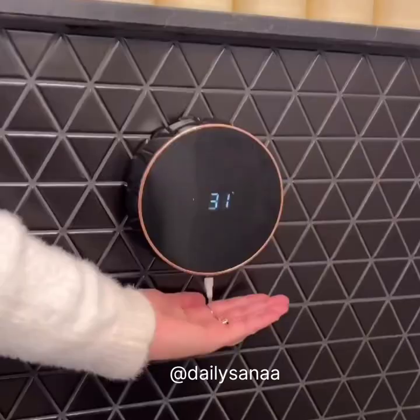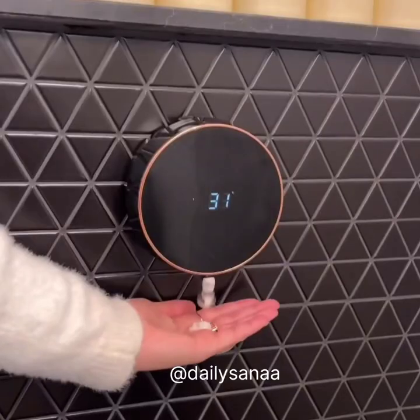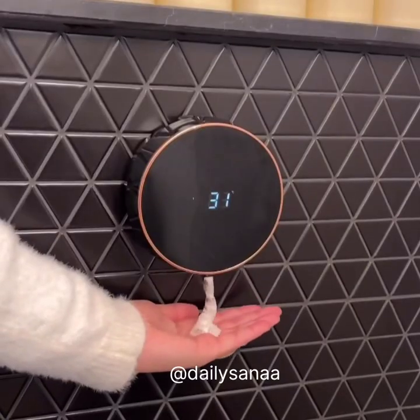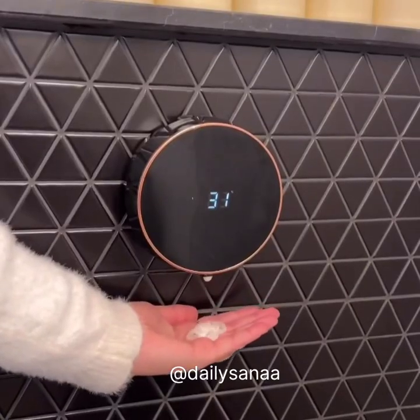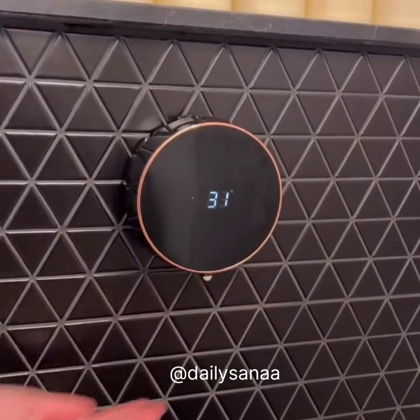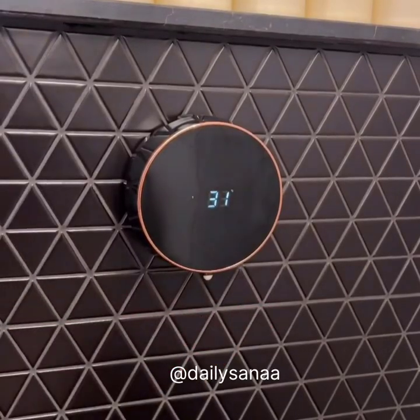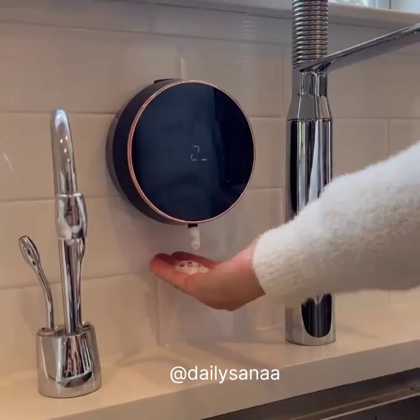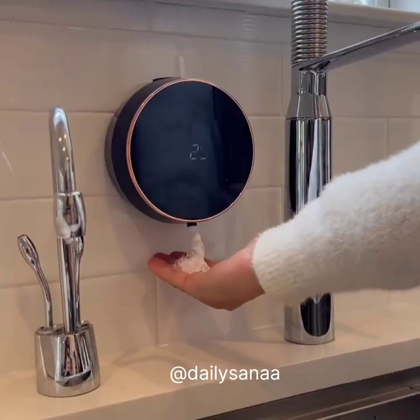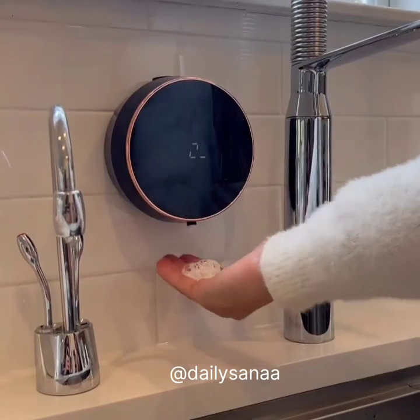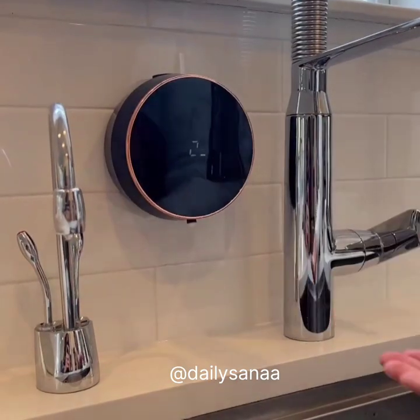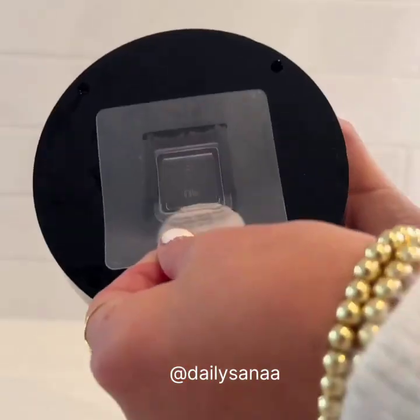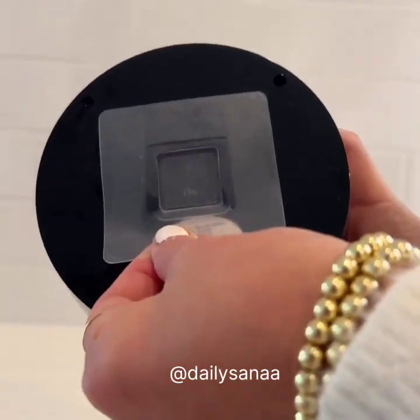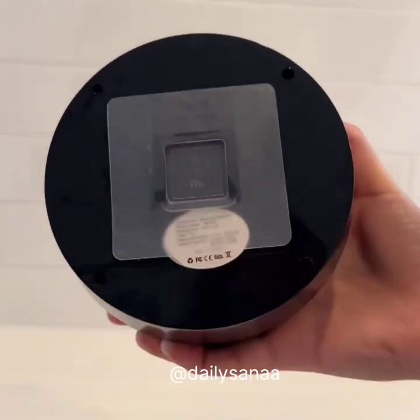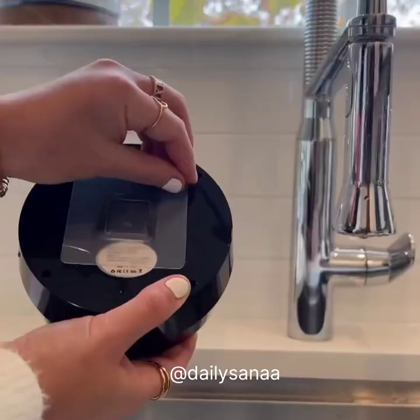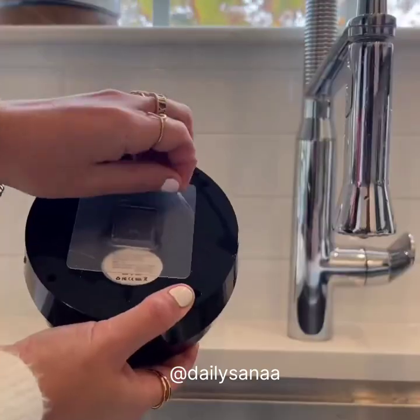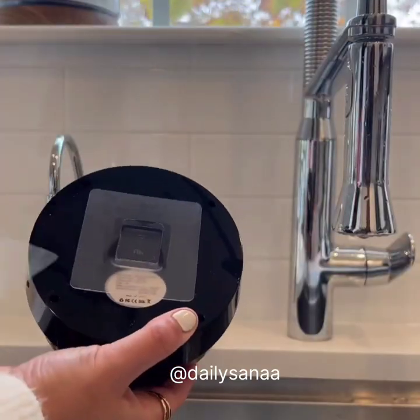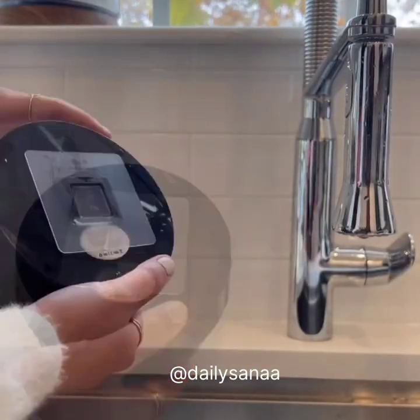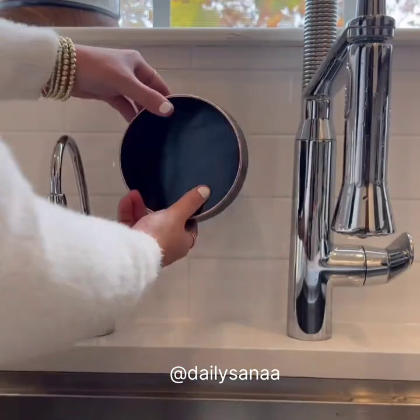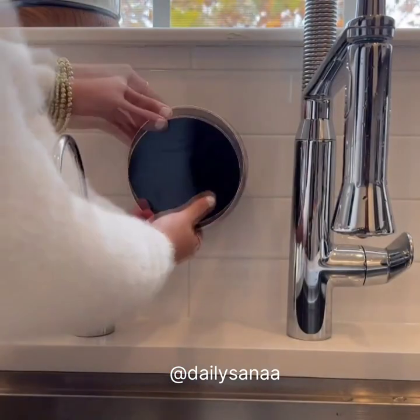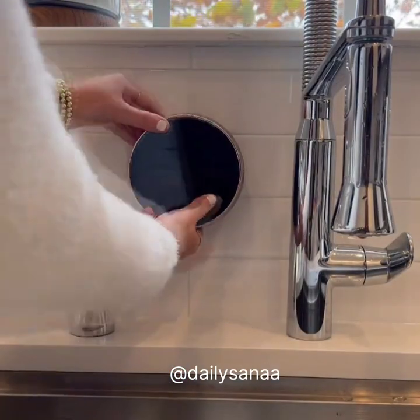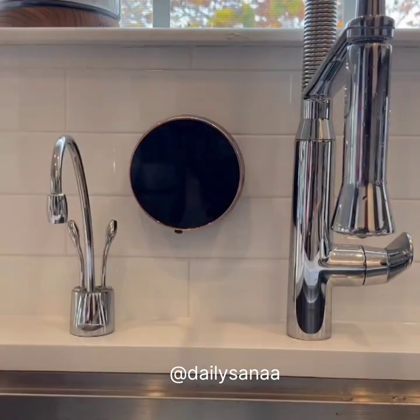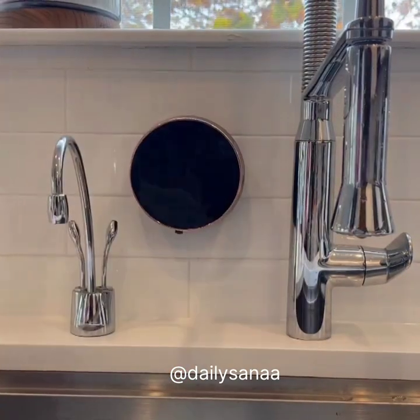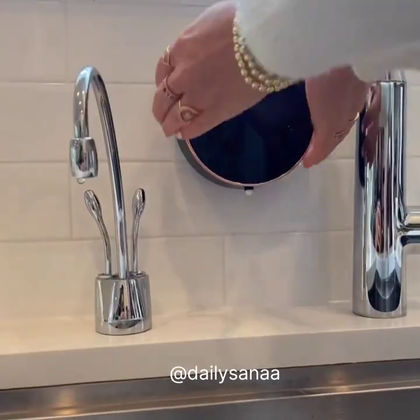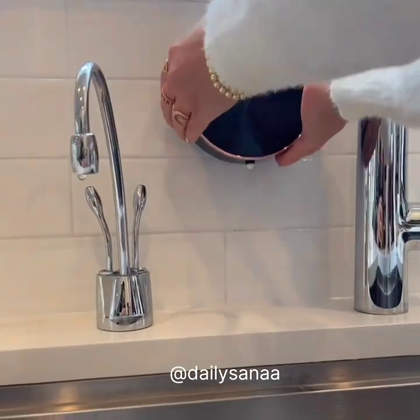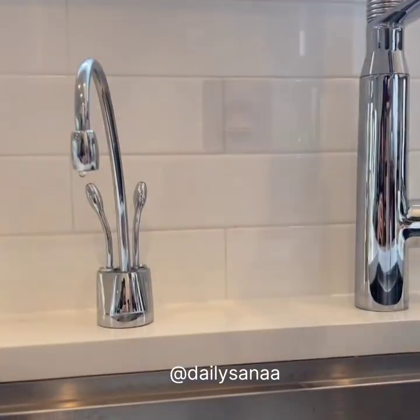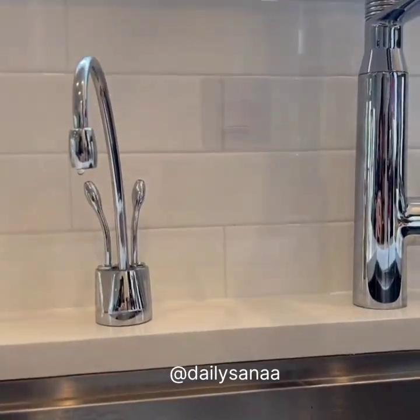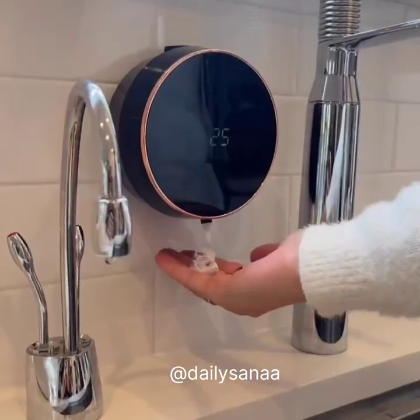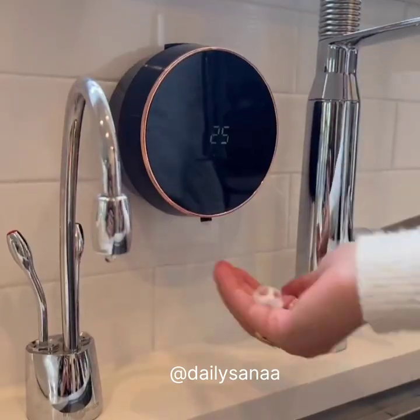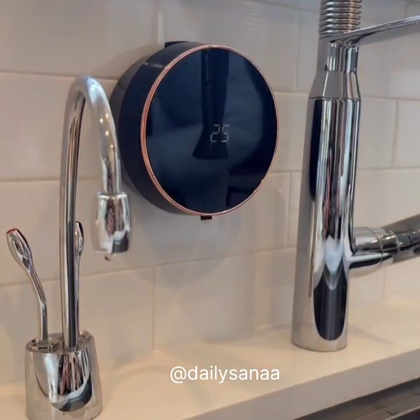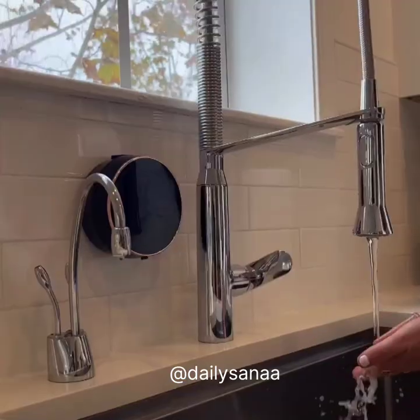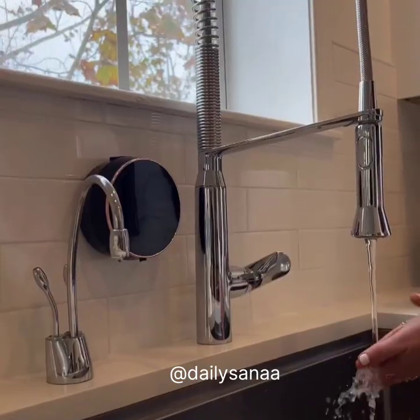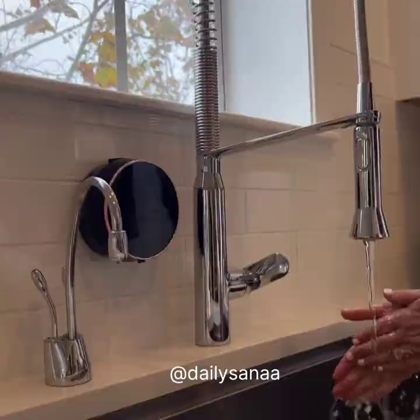It's a hands-free automatic soap pump that dispenses as foam. No wall installation needed — just peel and stick. And it slides right off for refills. Great for bathrooms, kitchens, and offices.